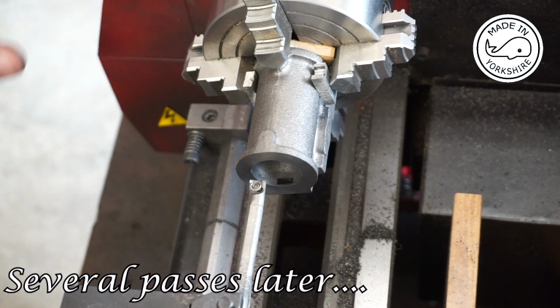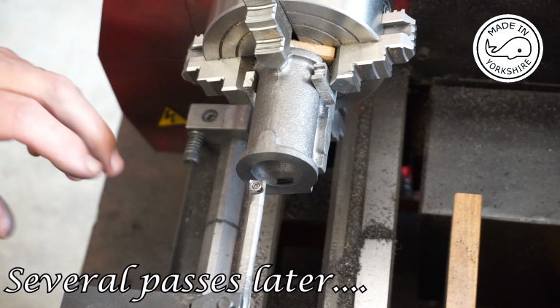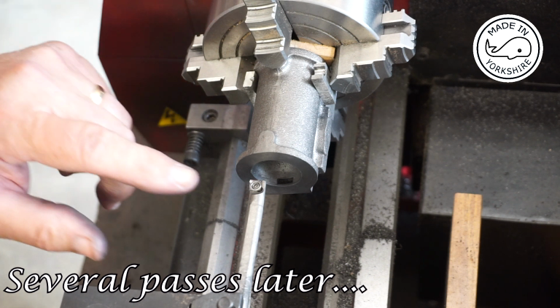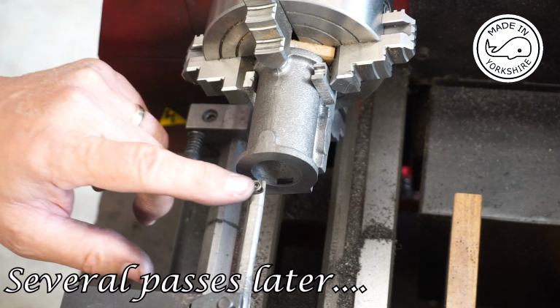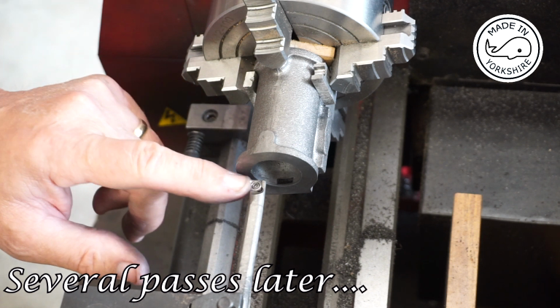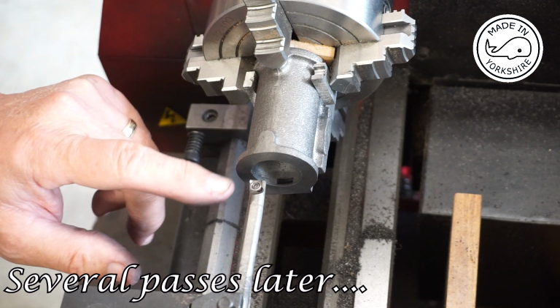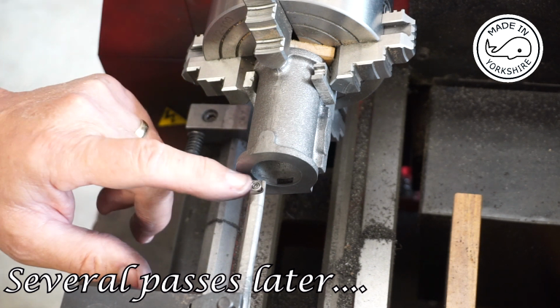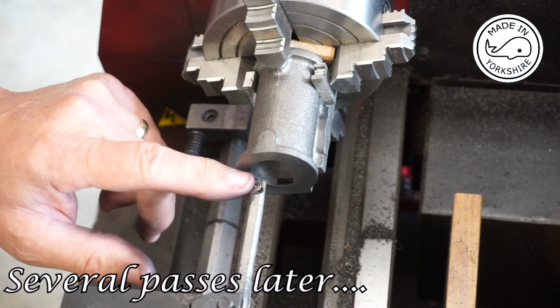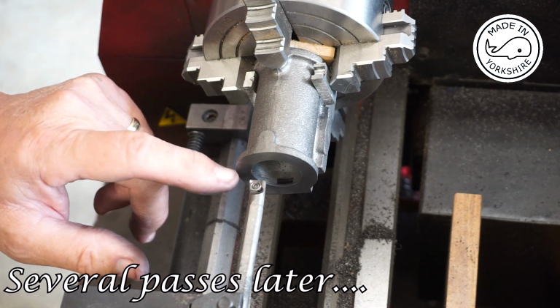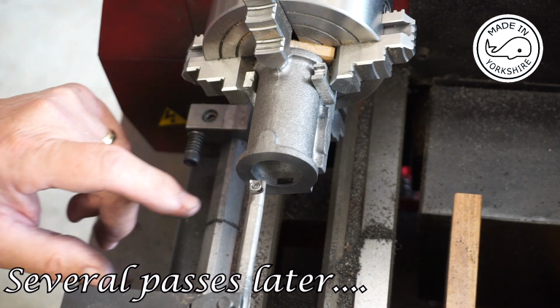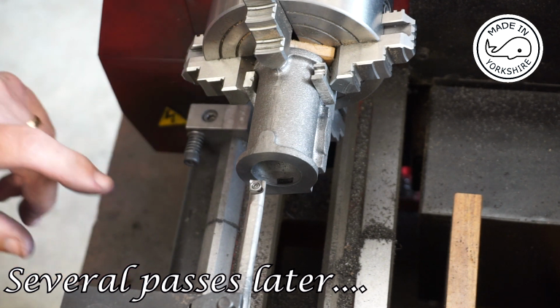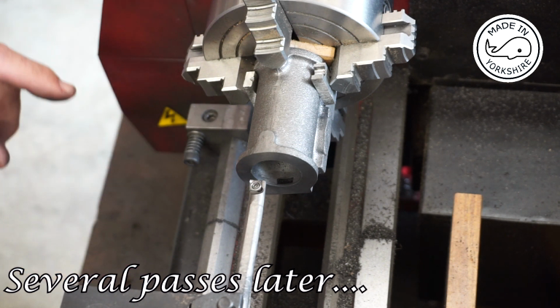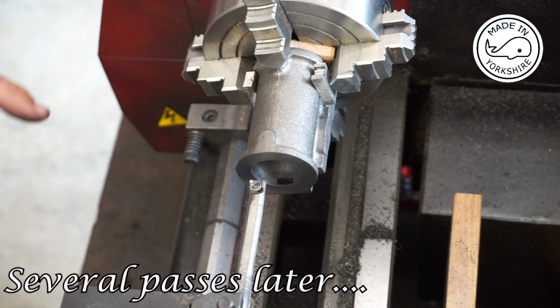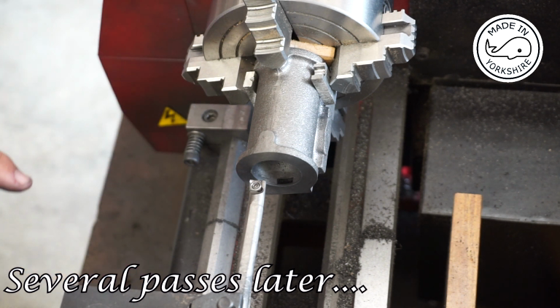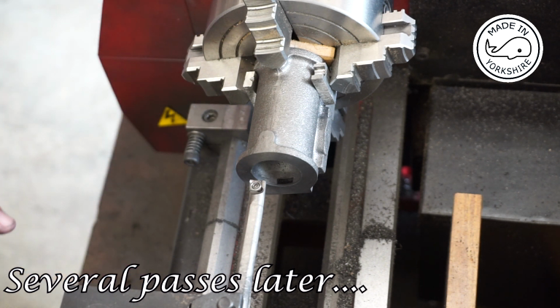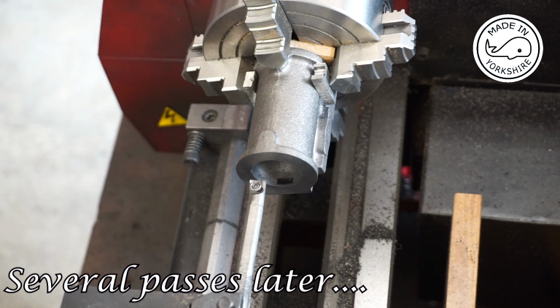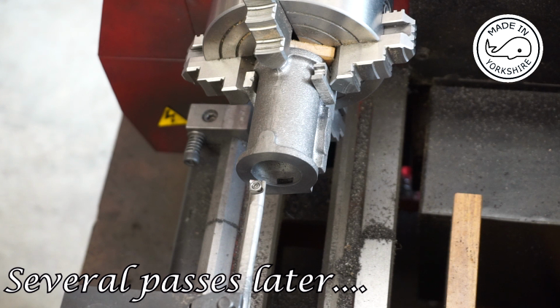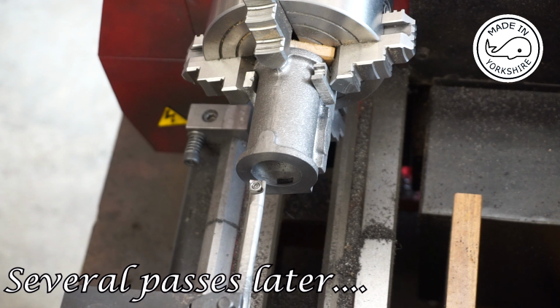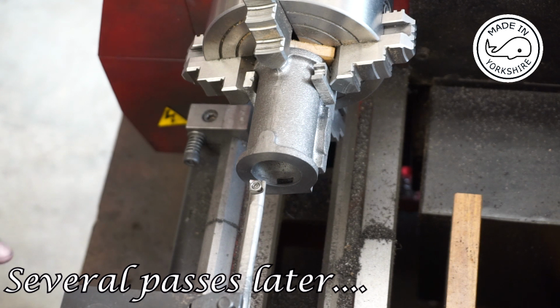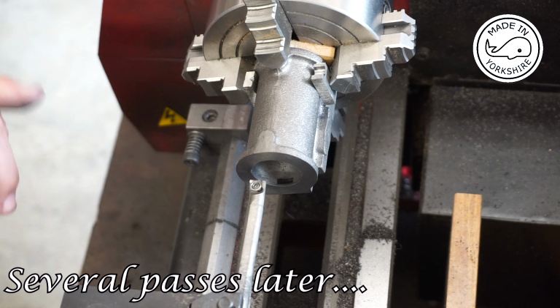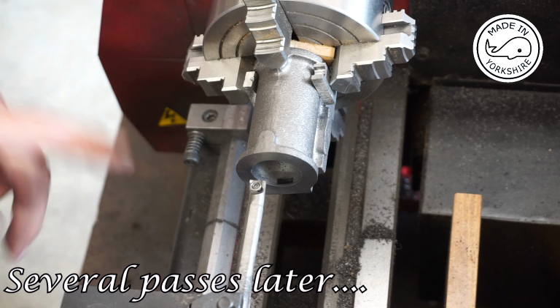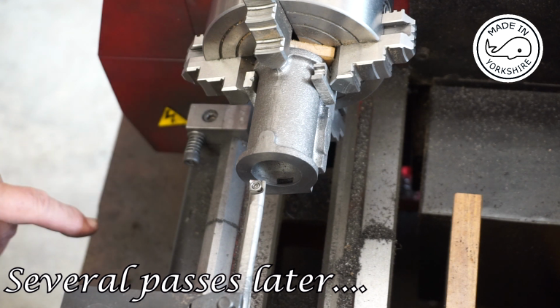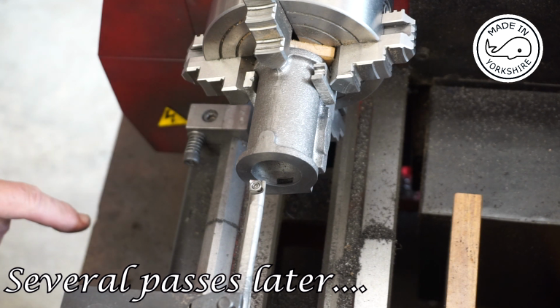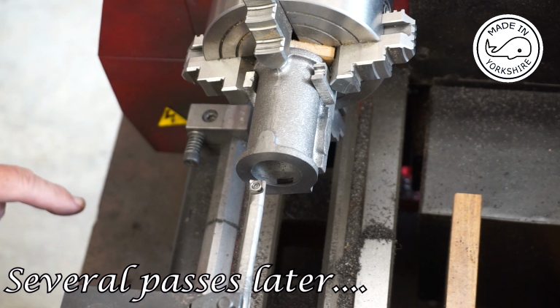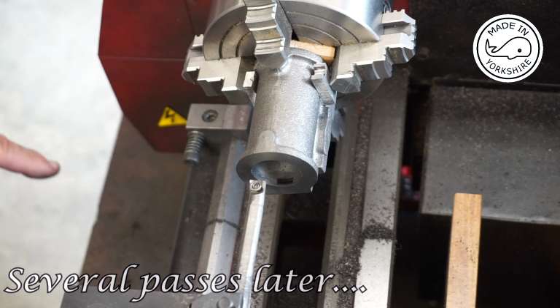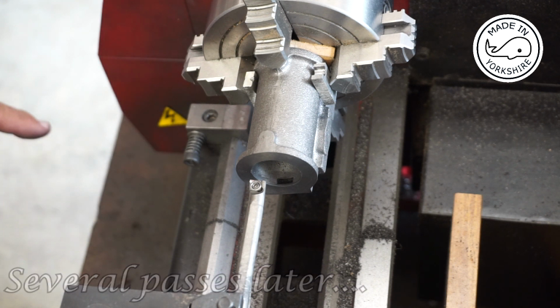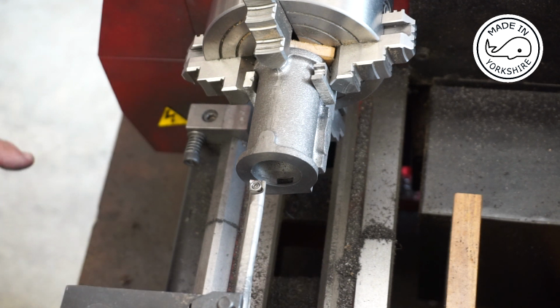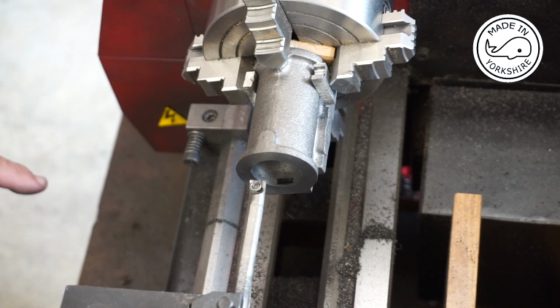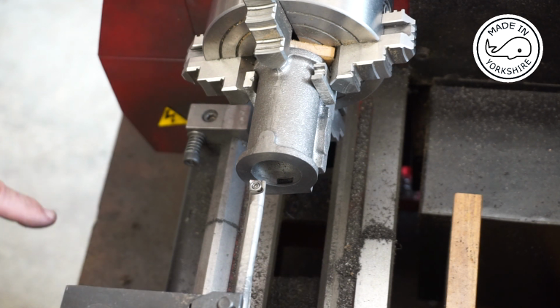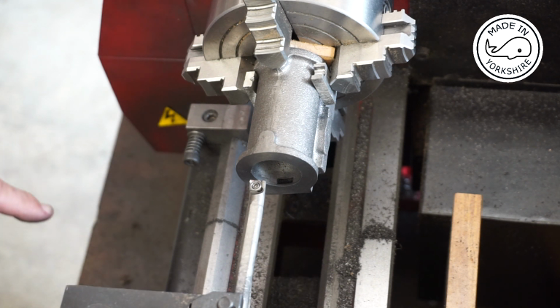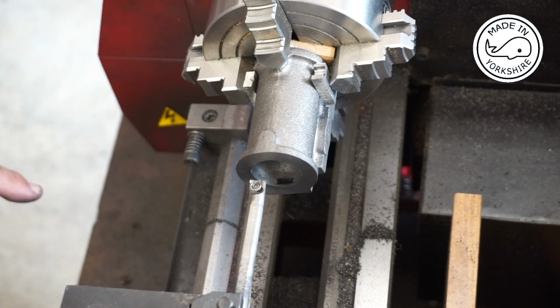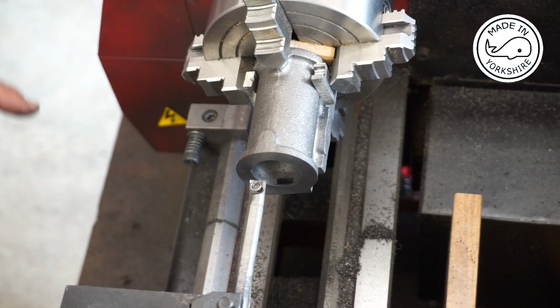I've just put a new tip on this cutter and I'll cut it 5 thou on fine feed.